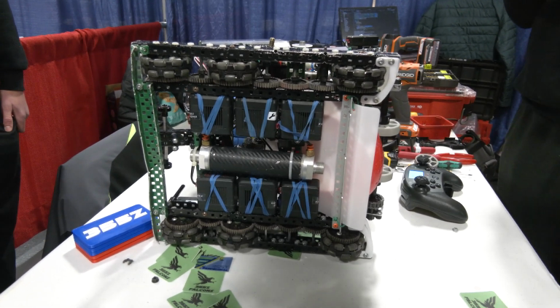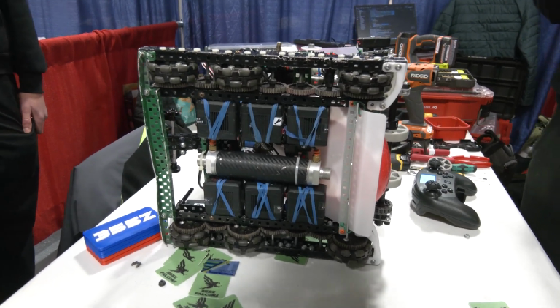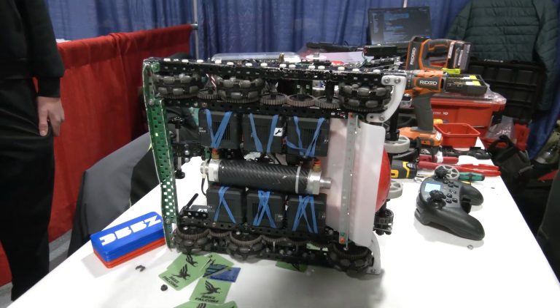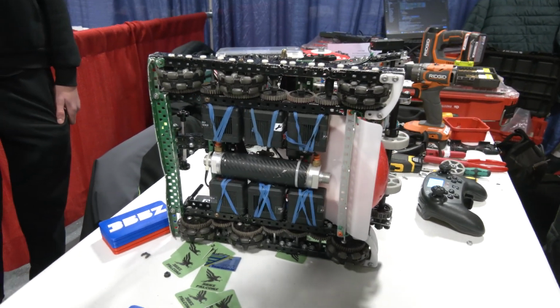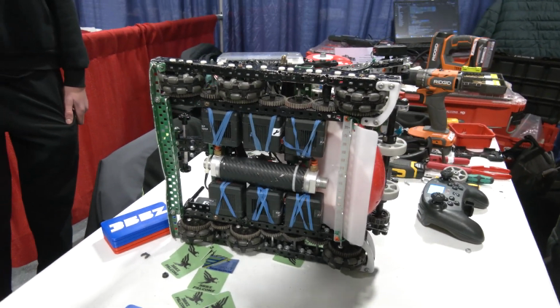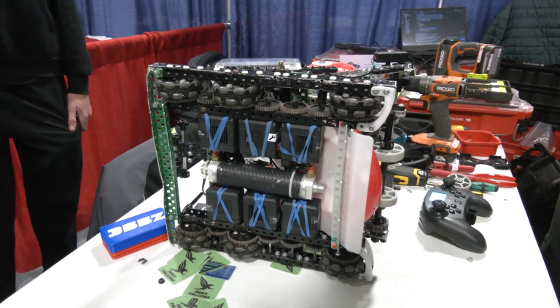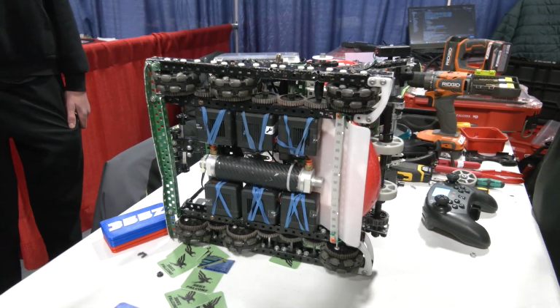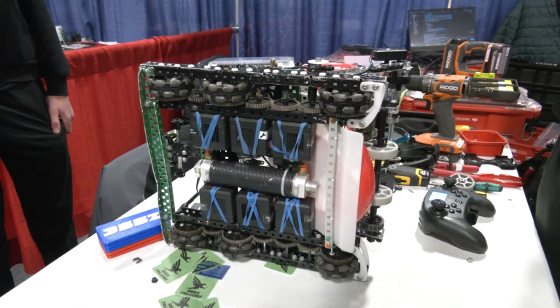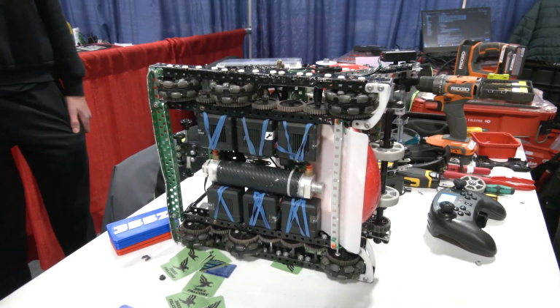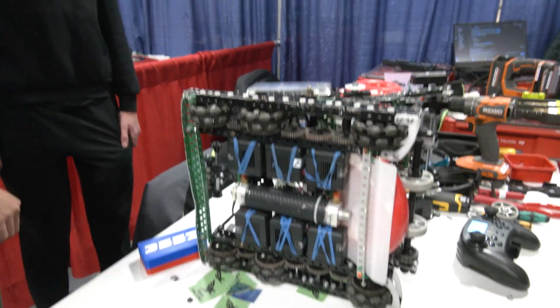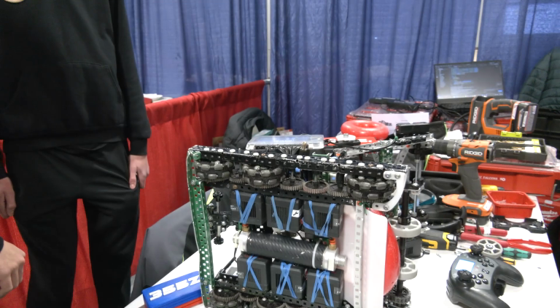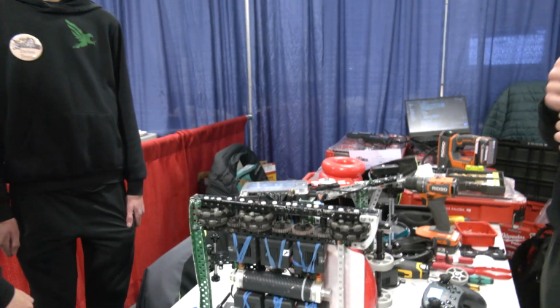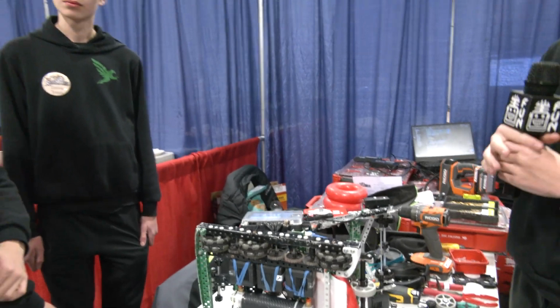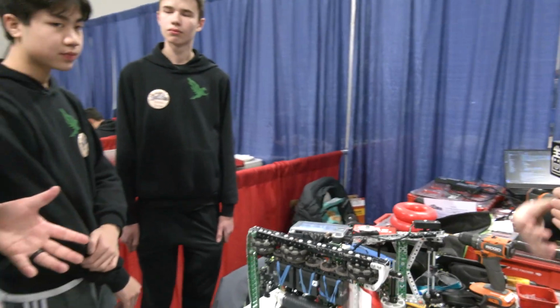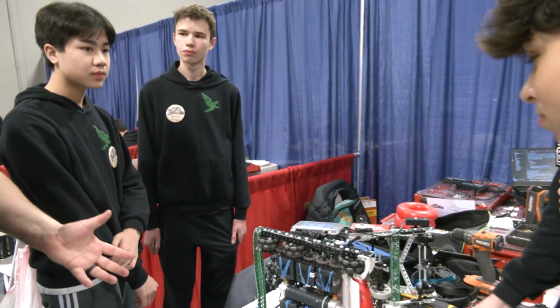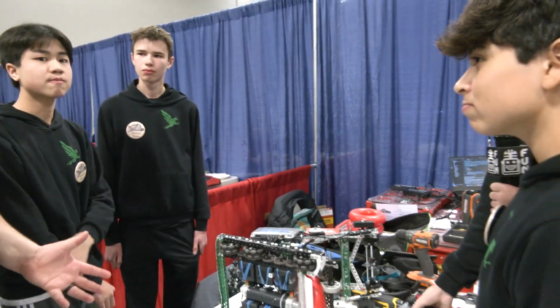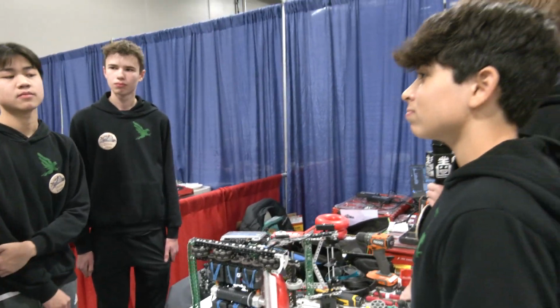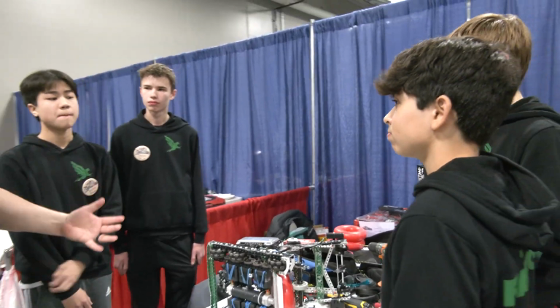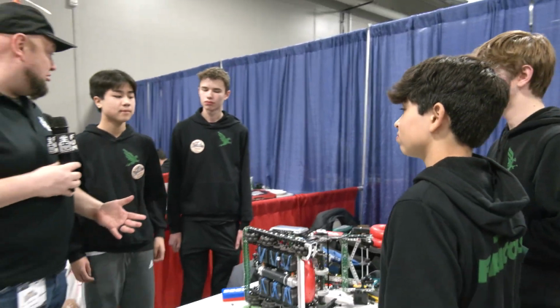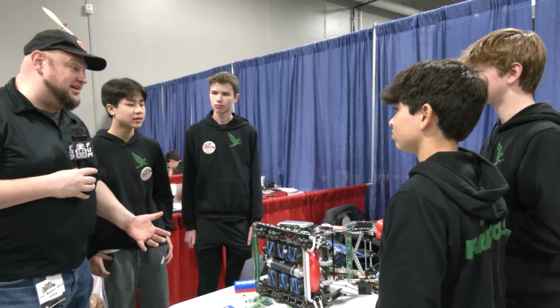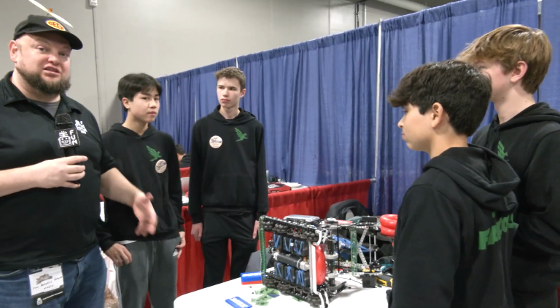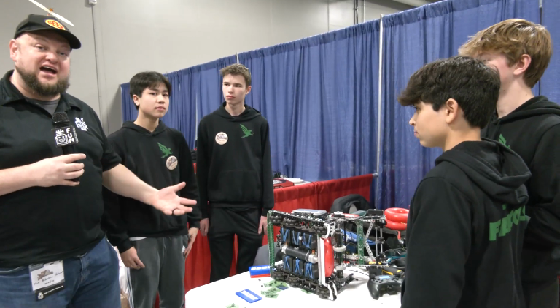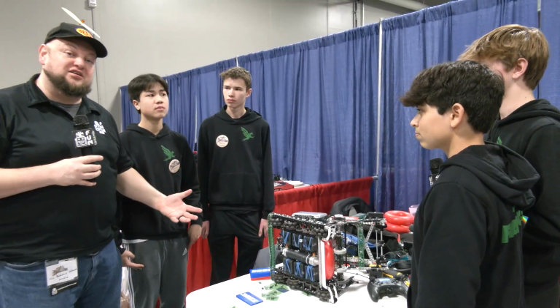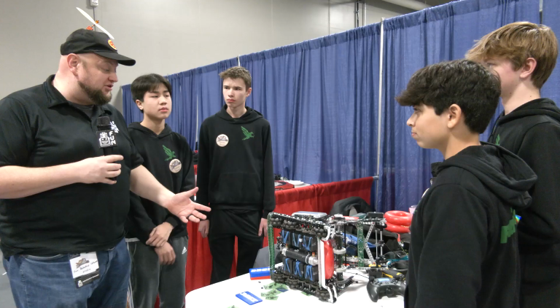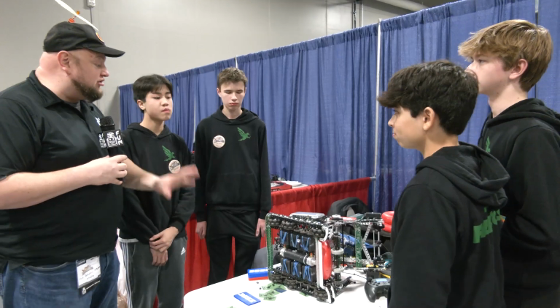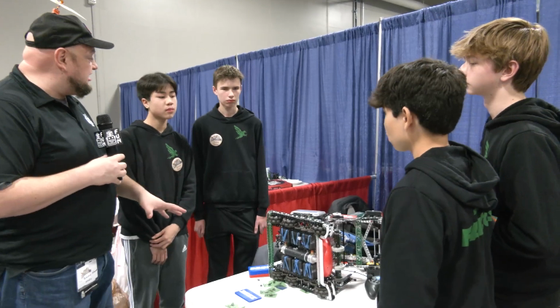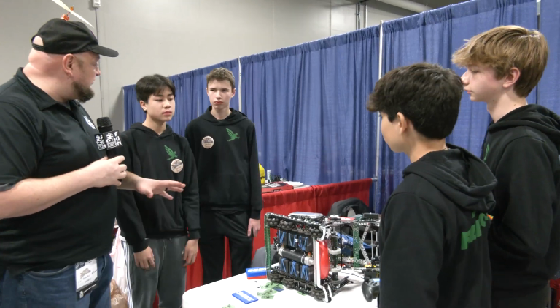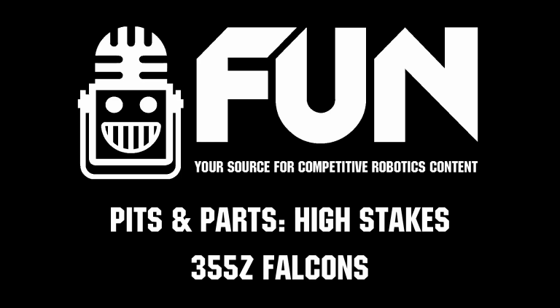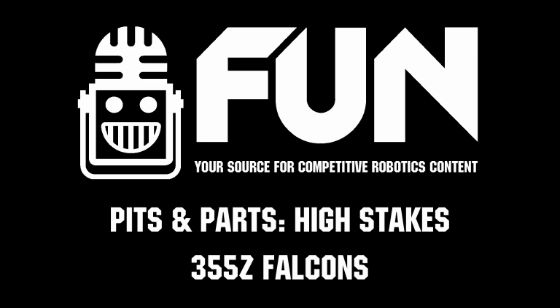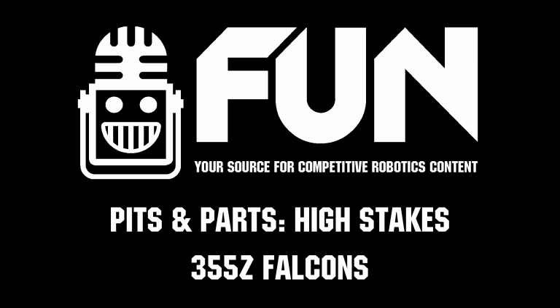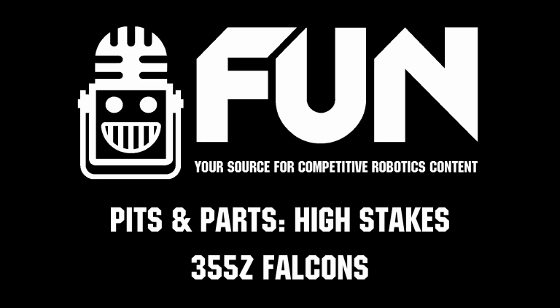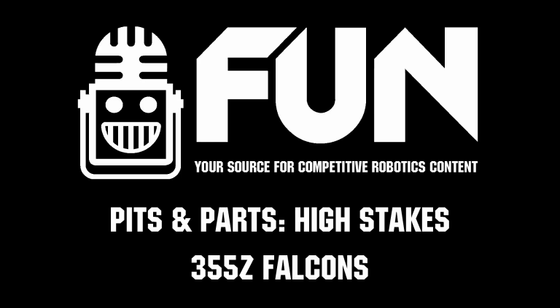And you're going to combine the tracking wheels with the IMU too, right? Yeah, of course. Well, Falcons, thank you so much for telling us more about your robot. One of the quickest robots I've seen on the field with a very fast score as well. Good luck here at Riverbots and congrats on a great season so far.